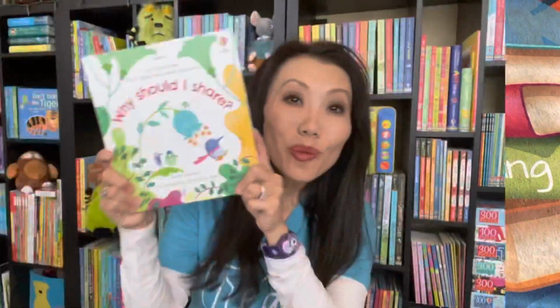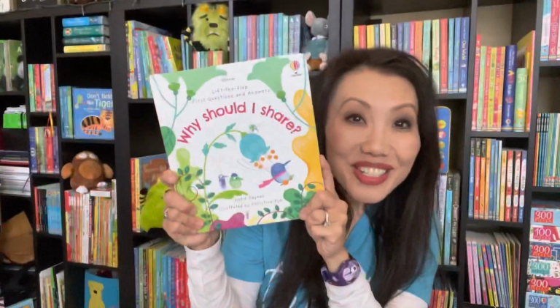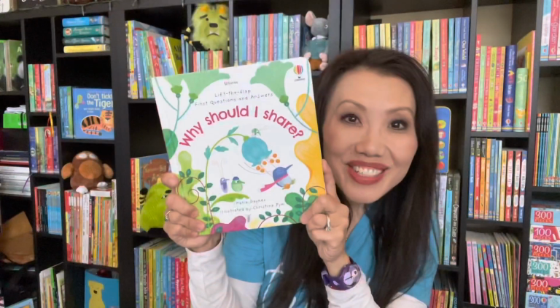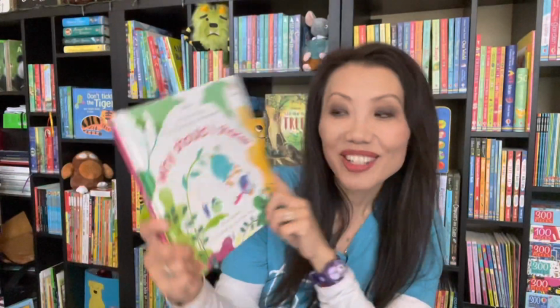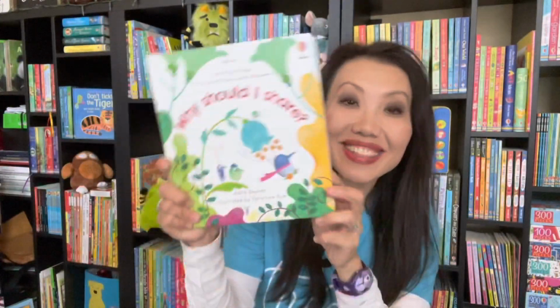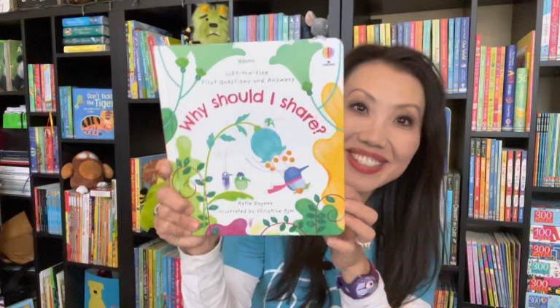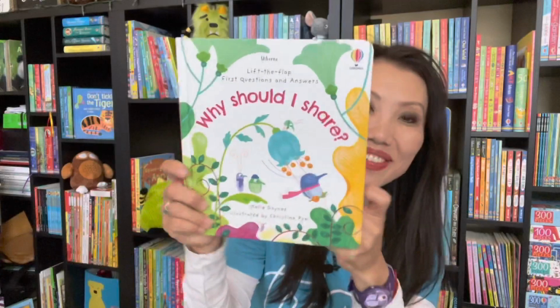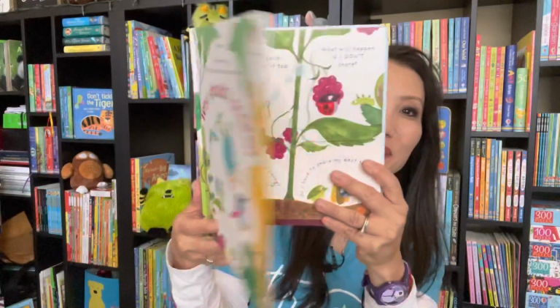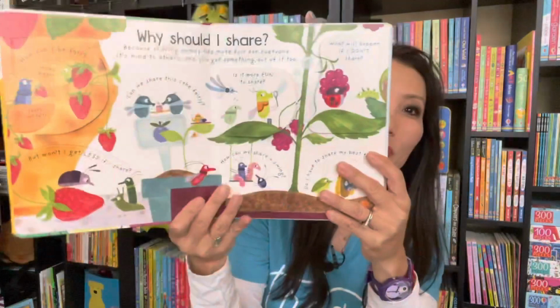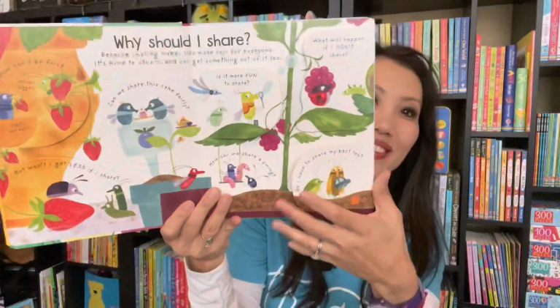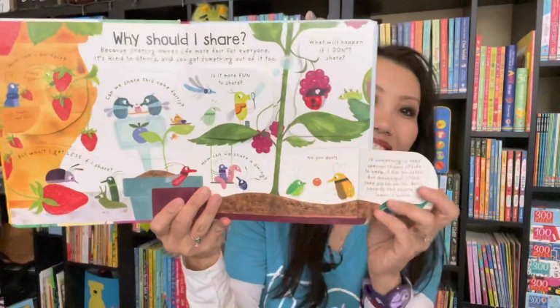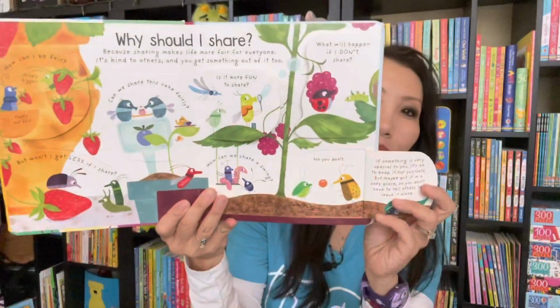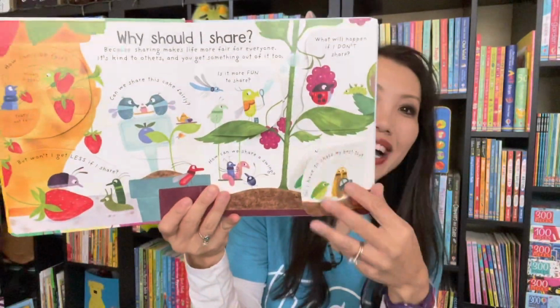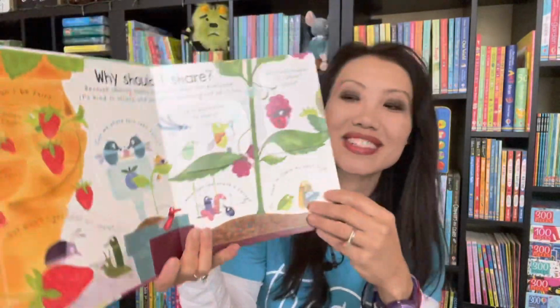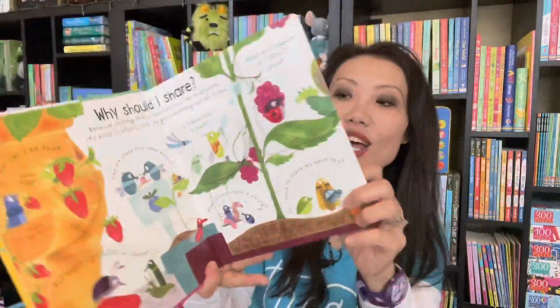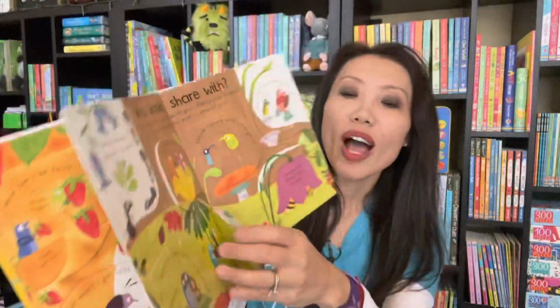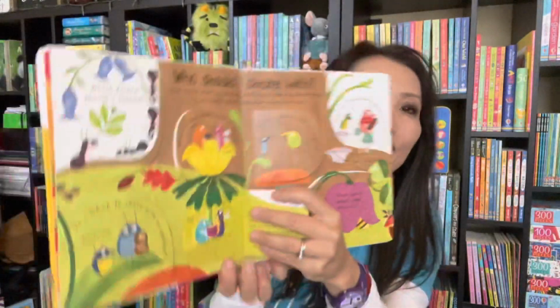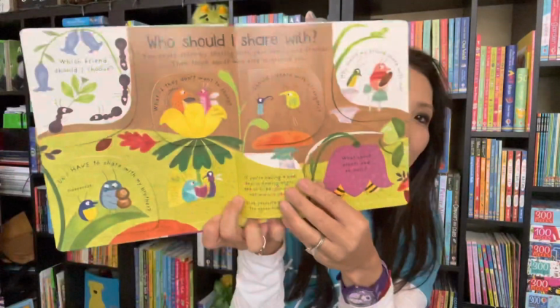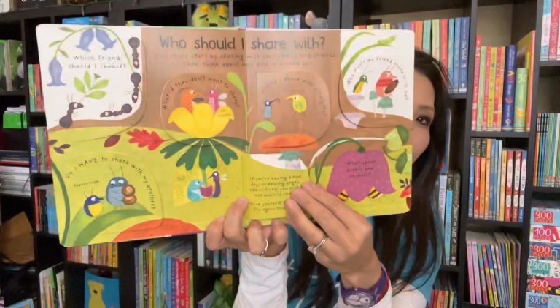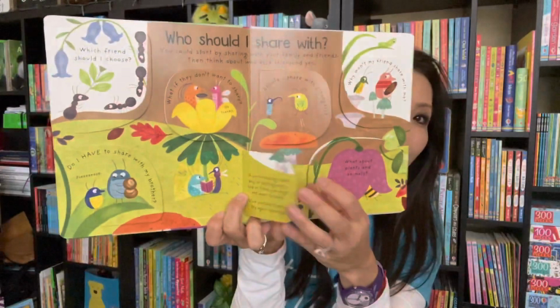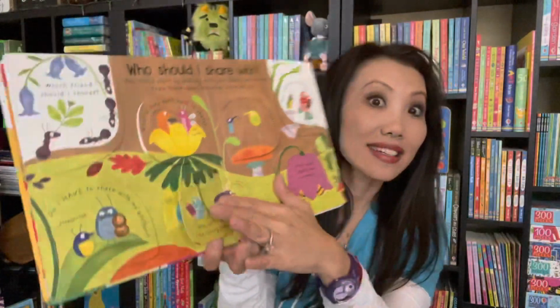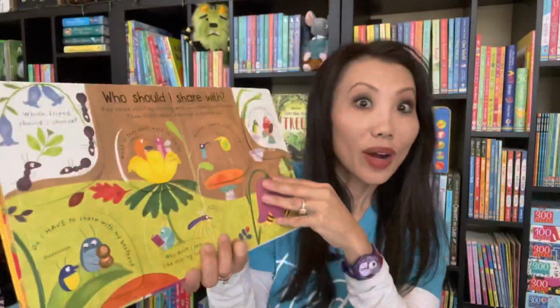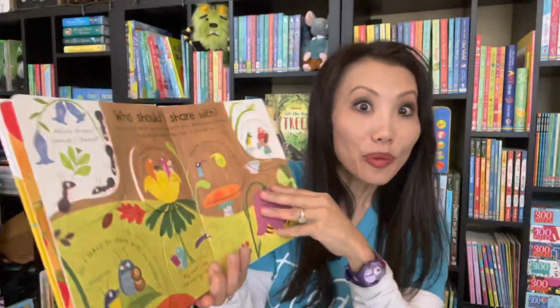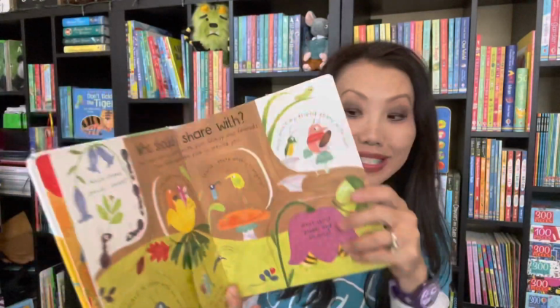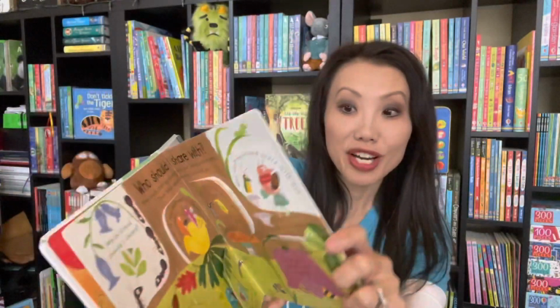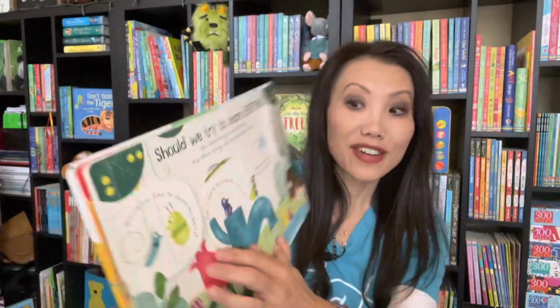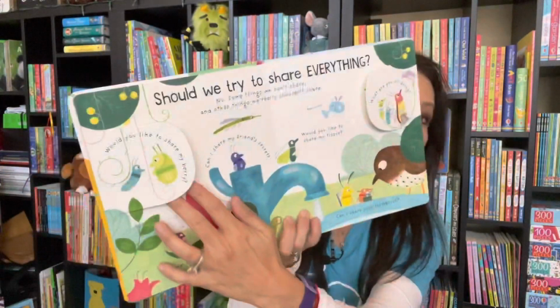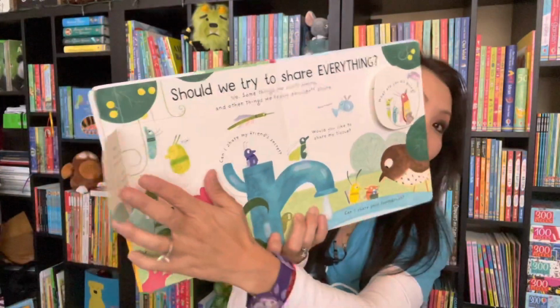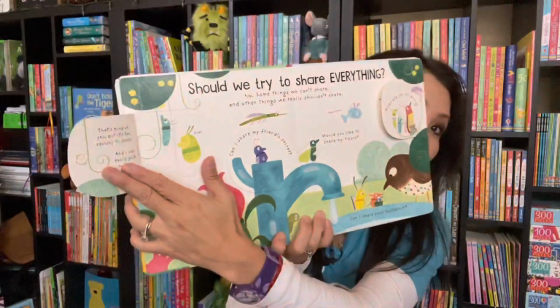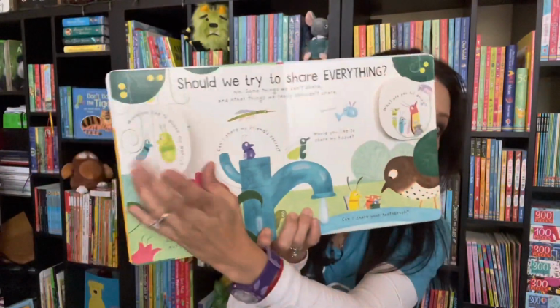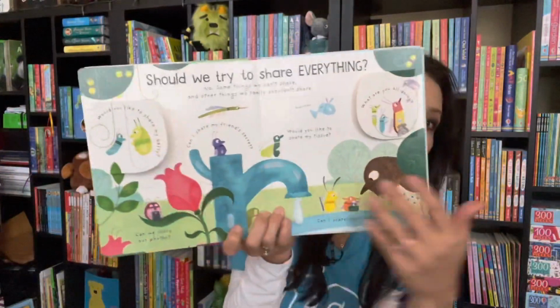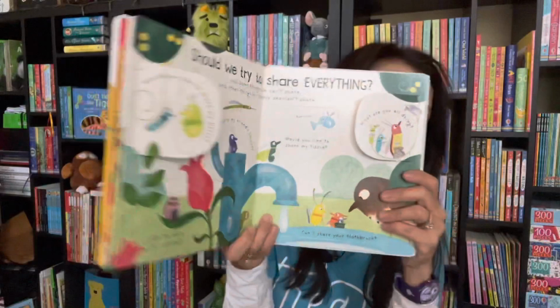'Why Should I Share?' This new Lift the Flap will help answer that and help our learners understand how sharing can sometimes be a great thing, why you don't always have to share everything, and how sharing can help our world.